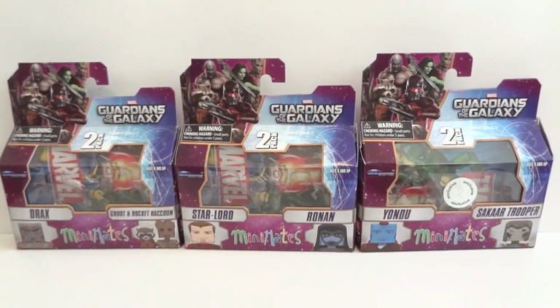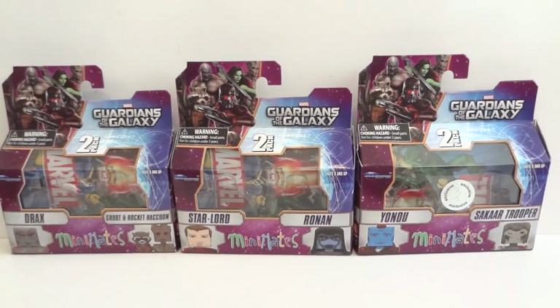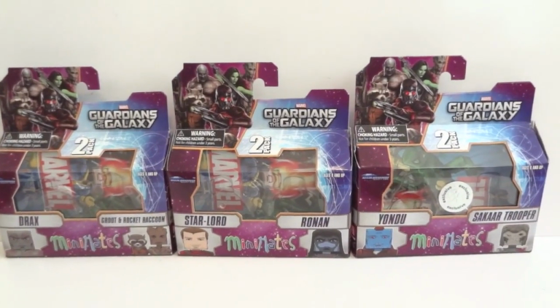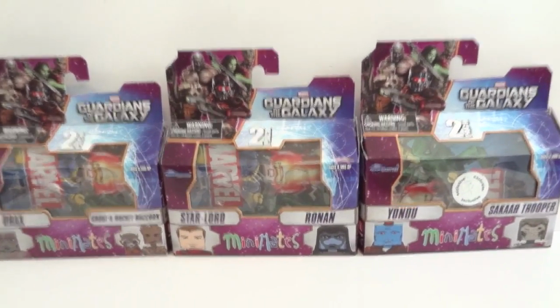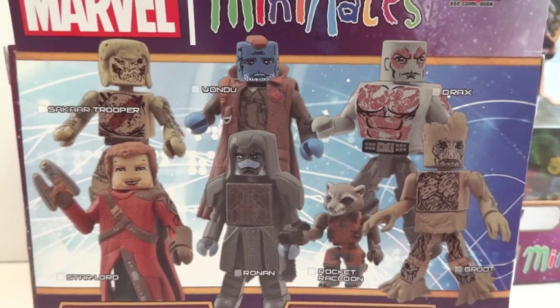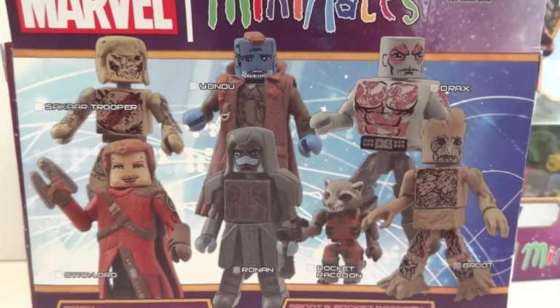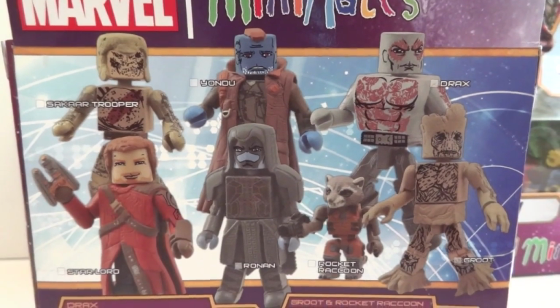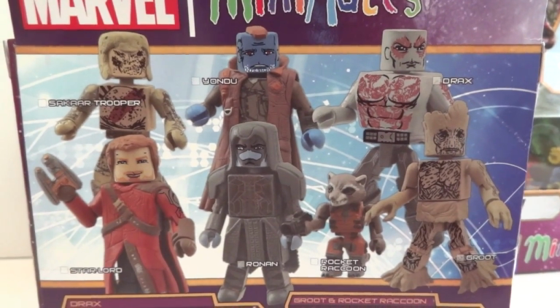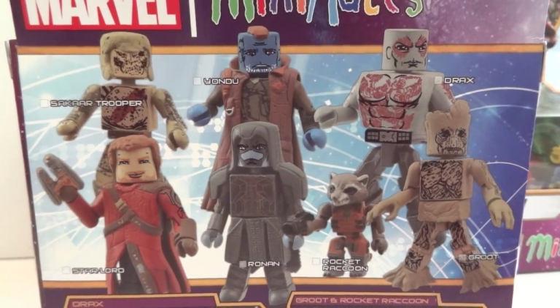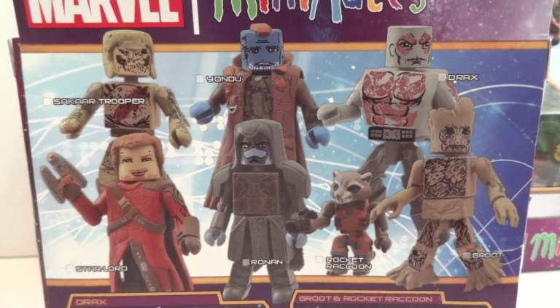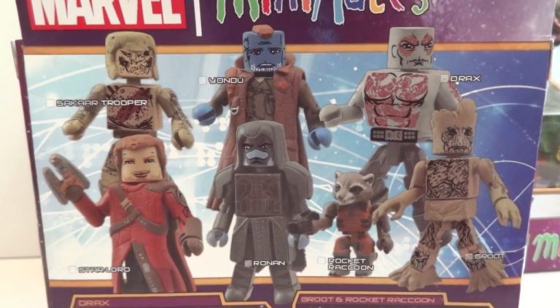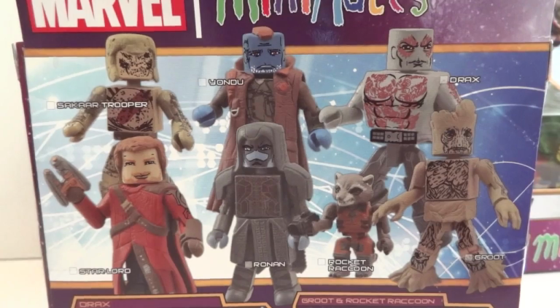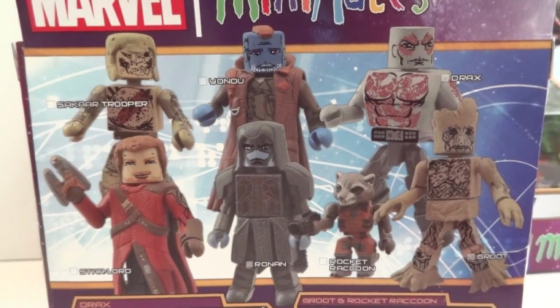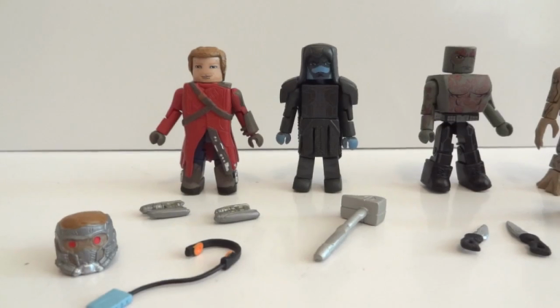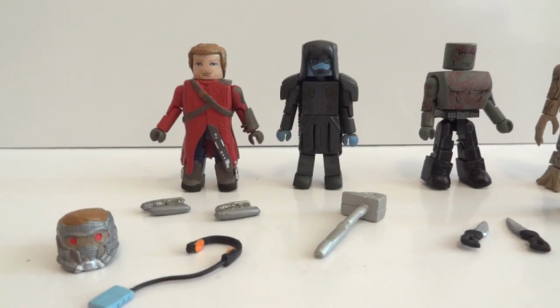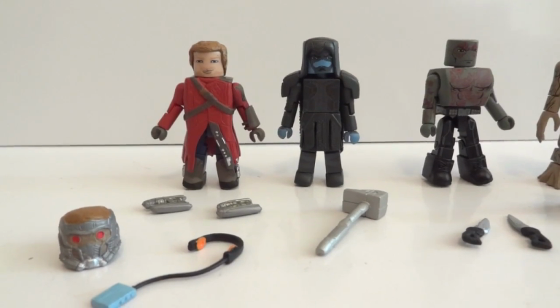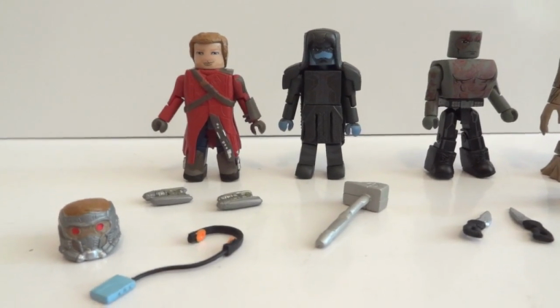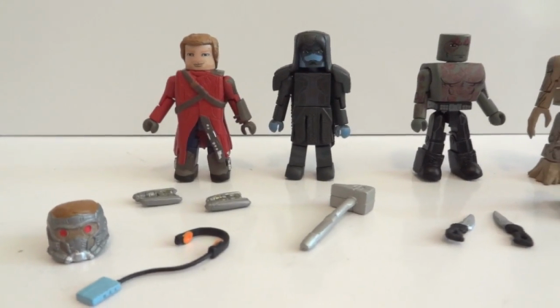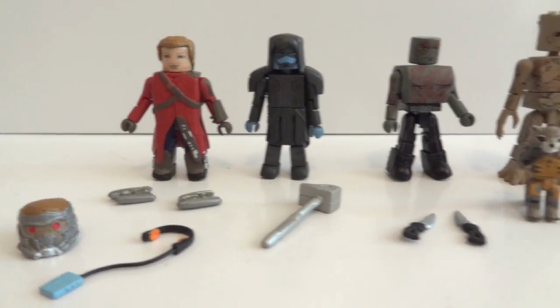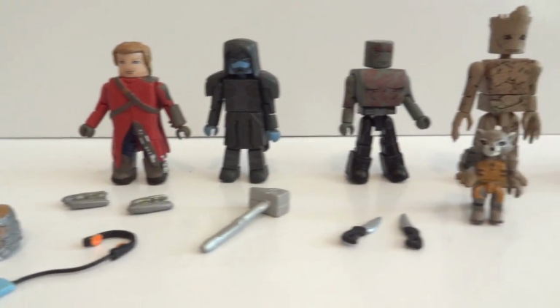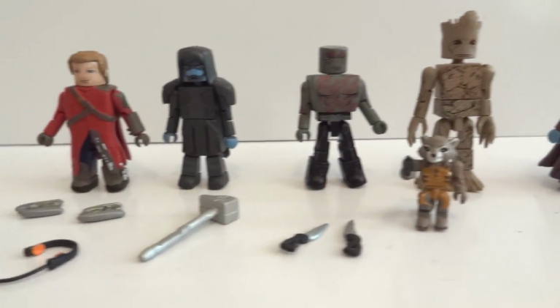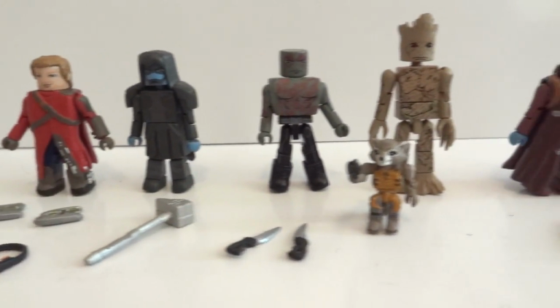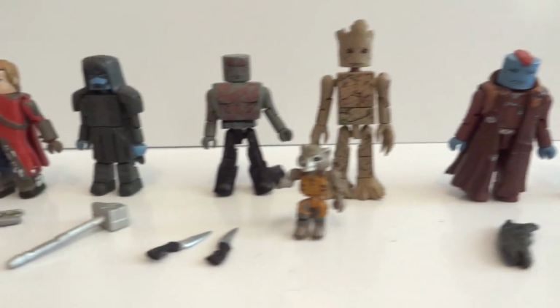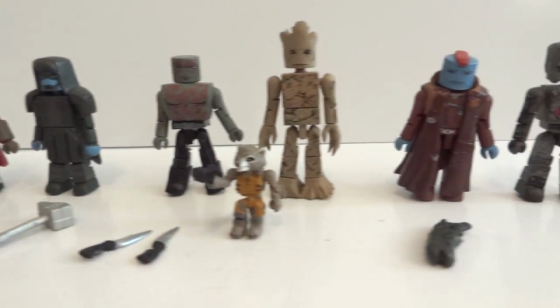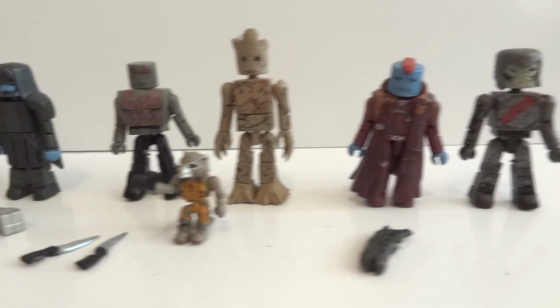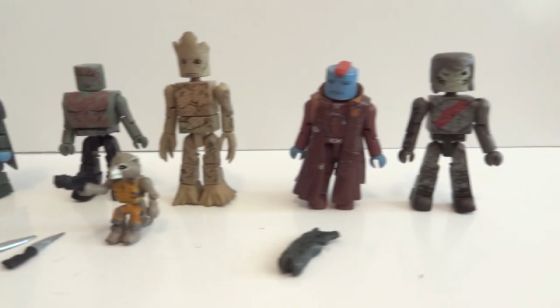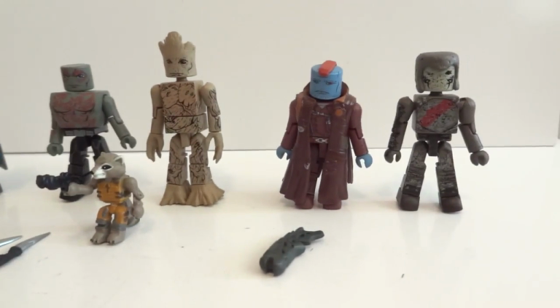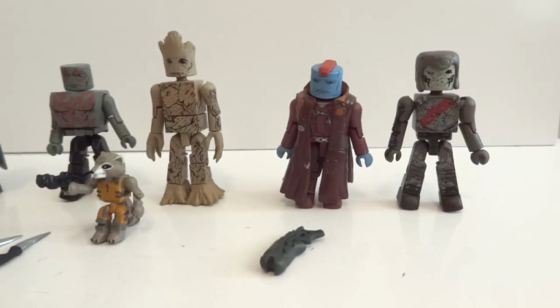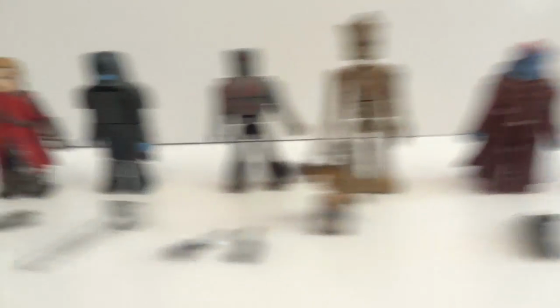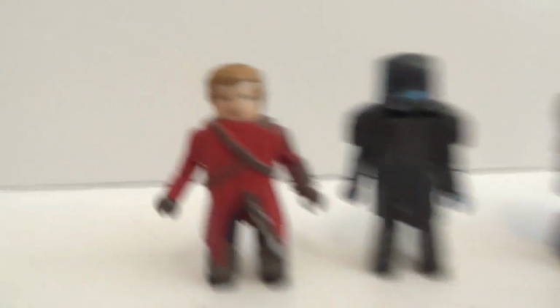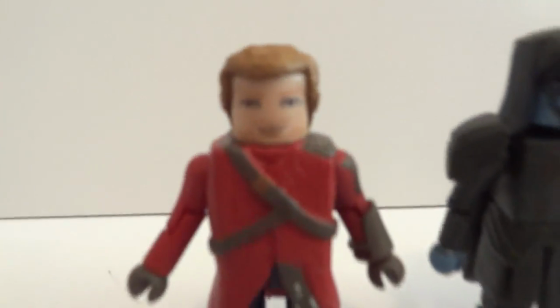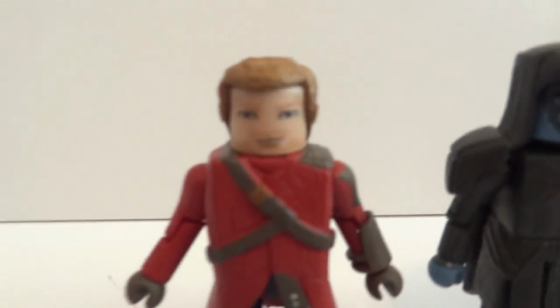So yeah, those are the boxes. And here's the back of the box. Okay, and here they all are, and let's take a closer look.